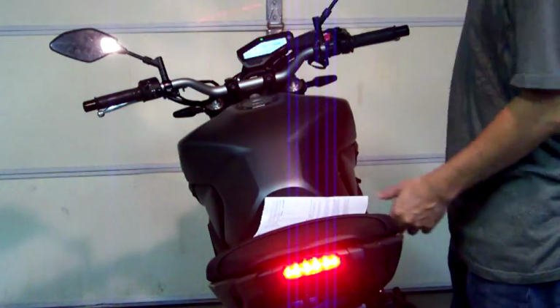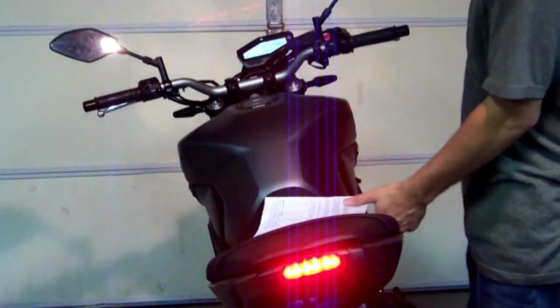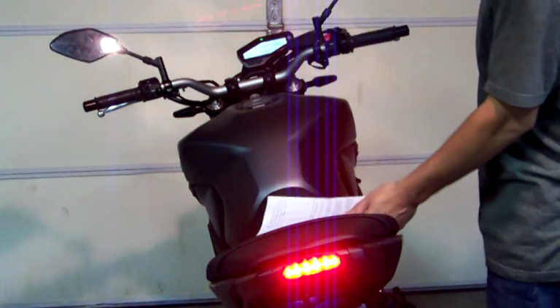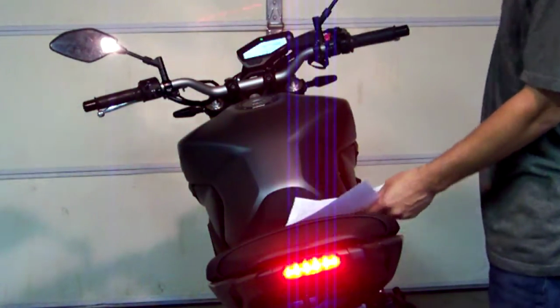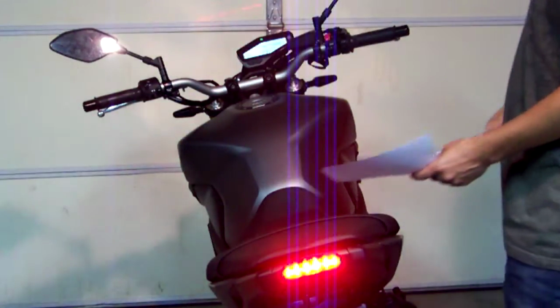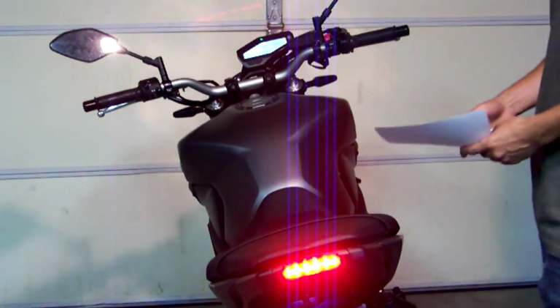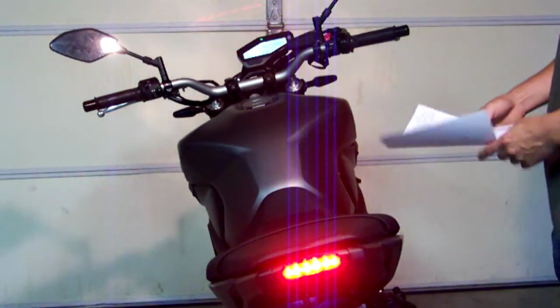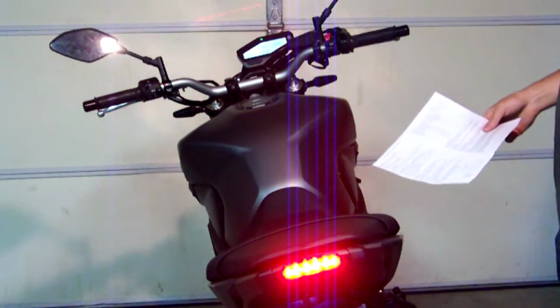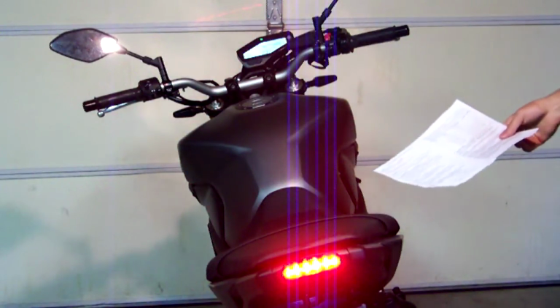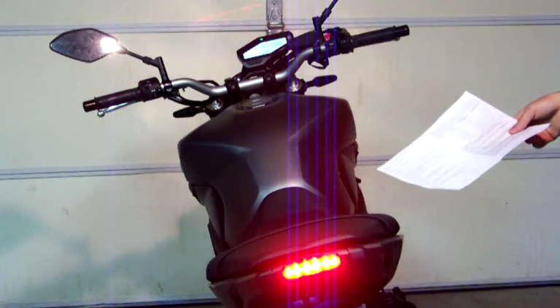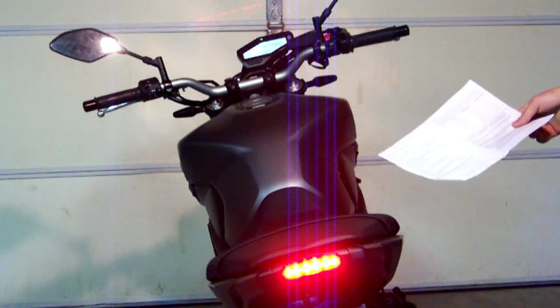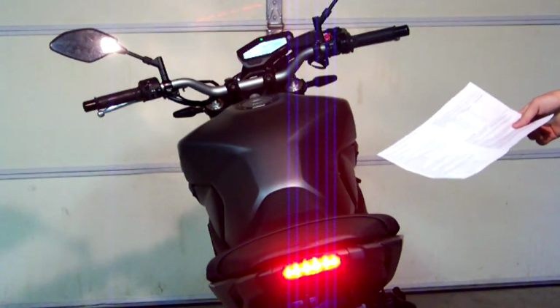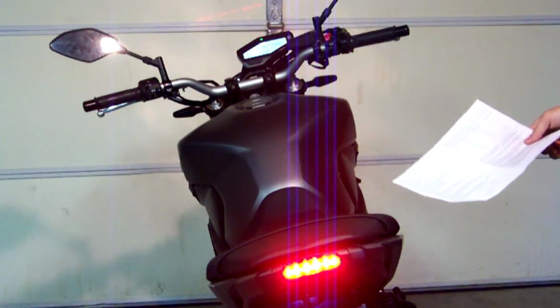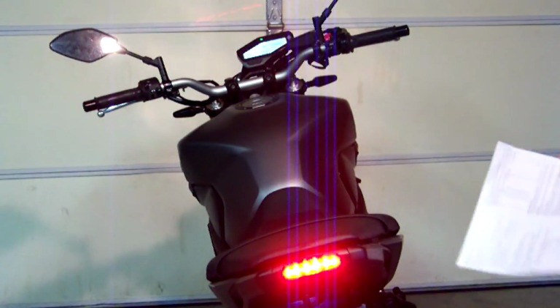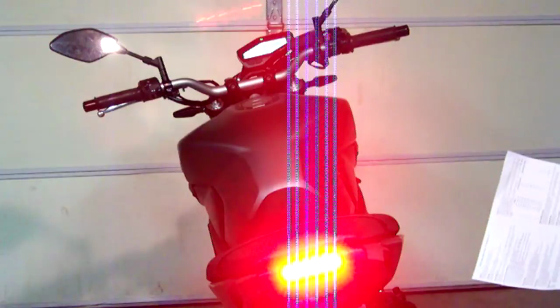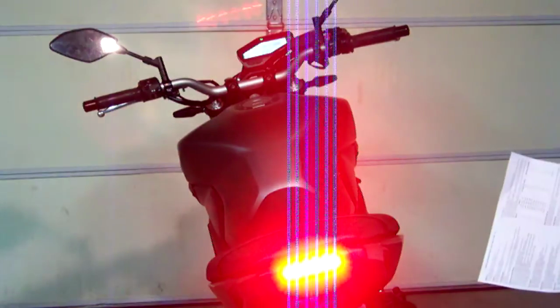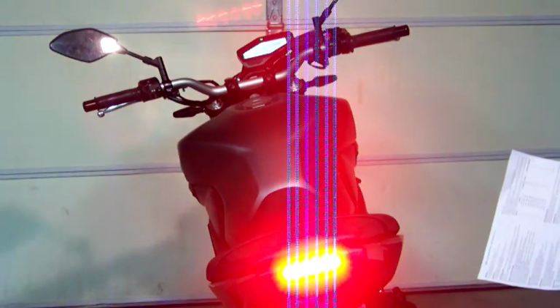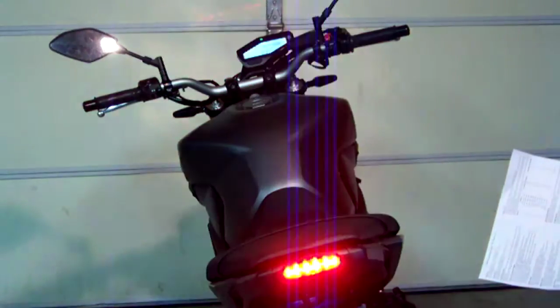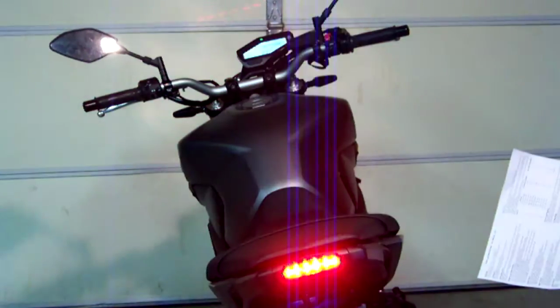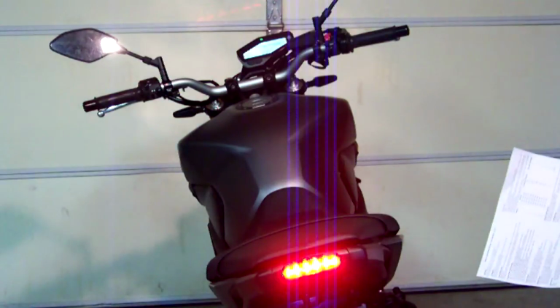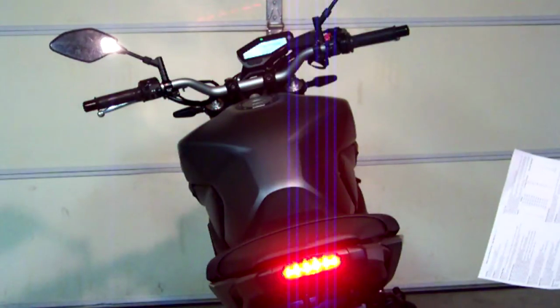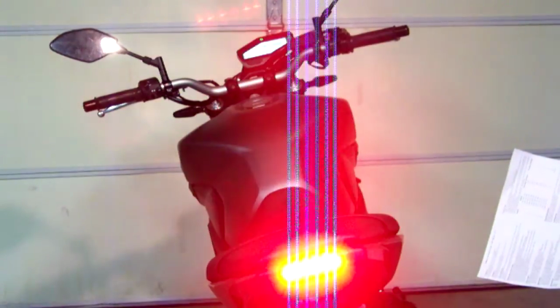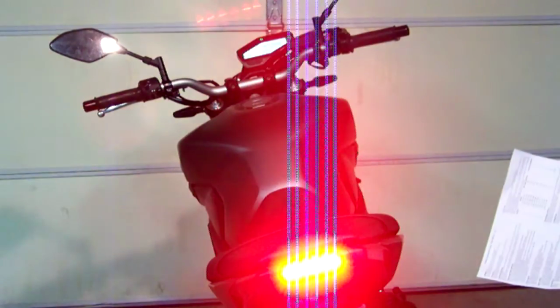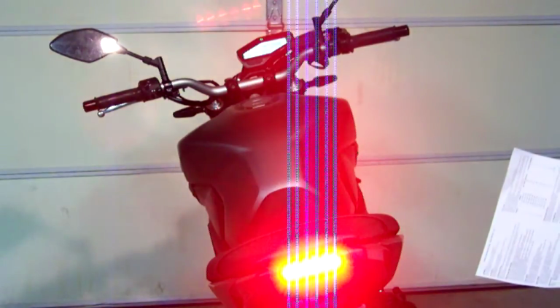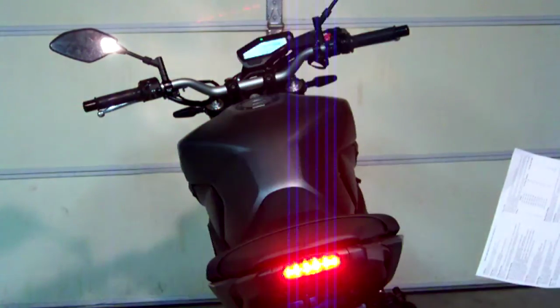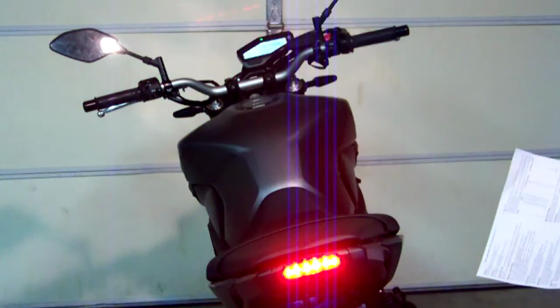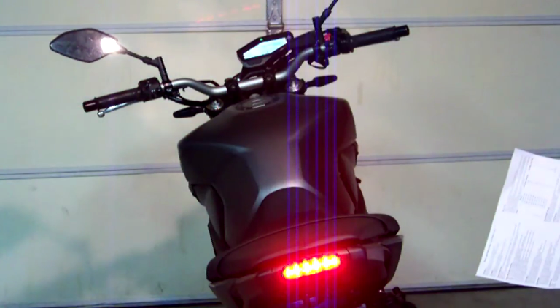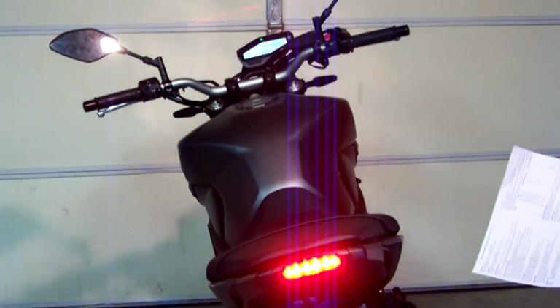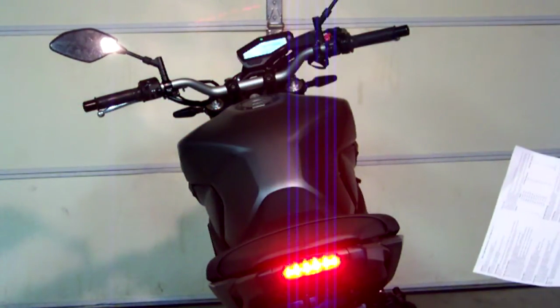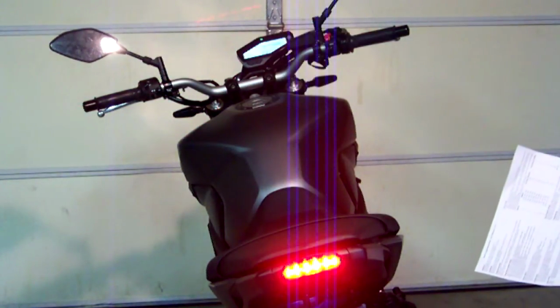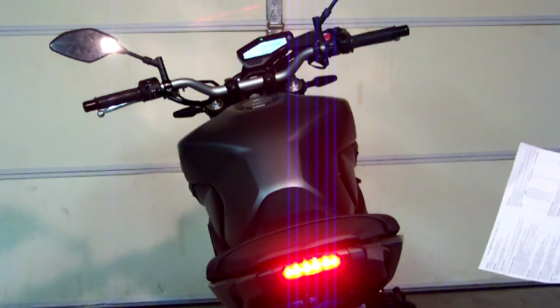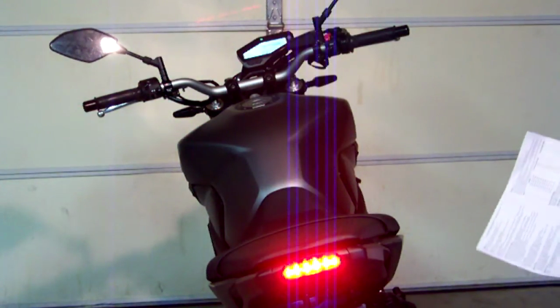Now we've got to wait the full 10 seconds before it's going to go into programming mode. And we get two flashes — that lets us know we're in programming mode.